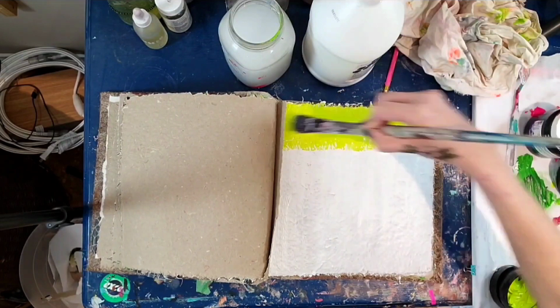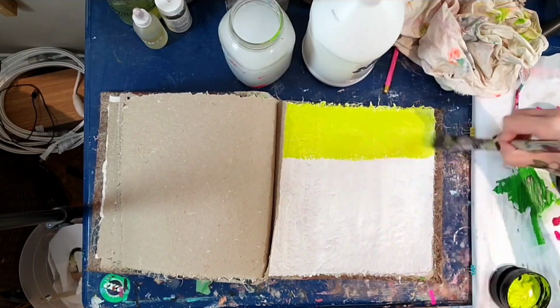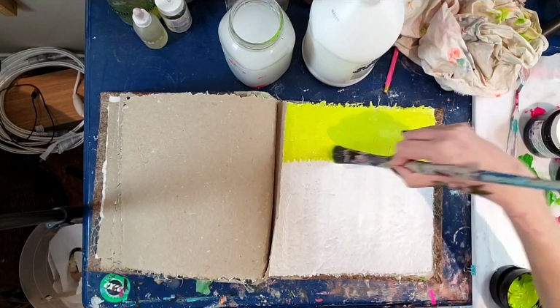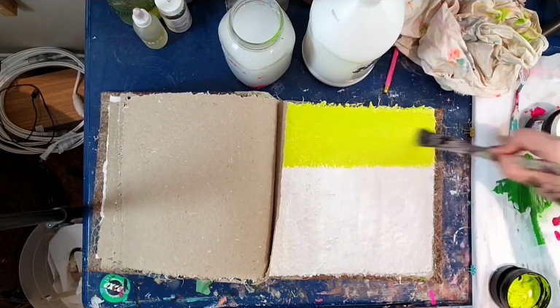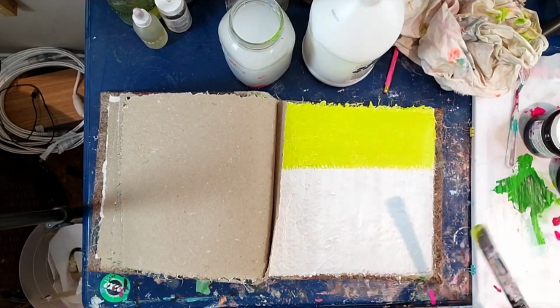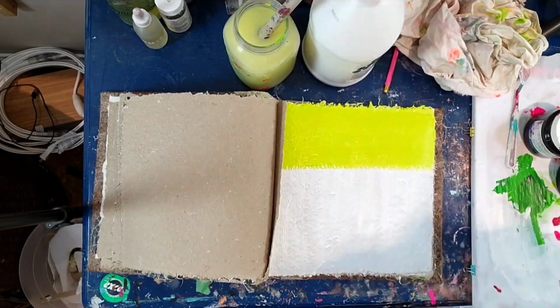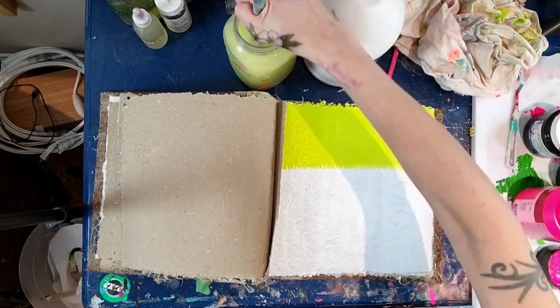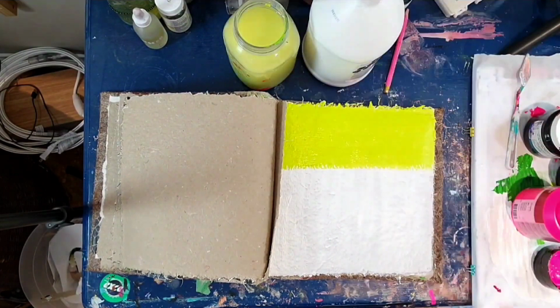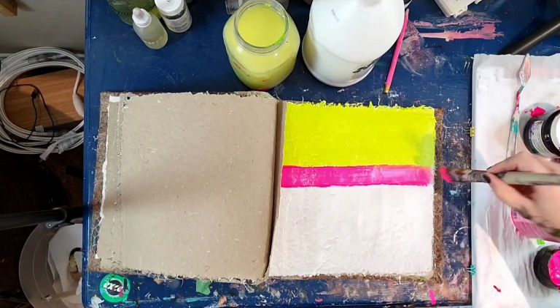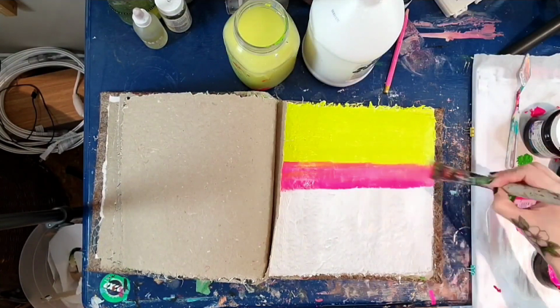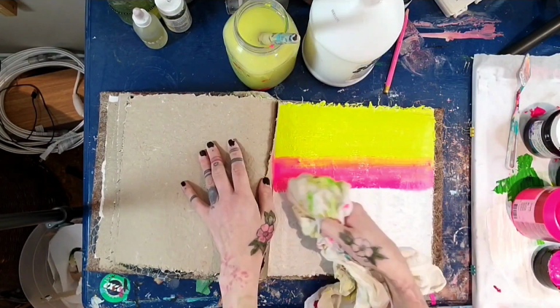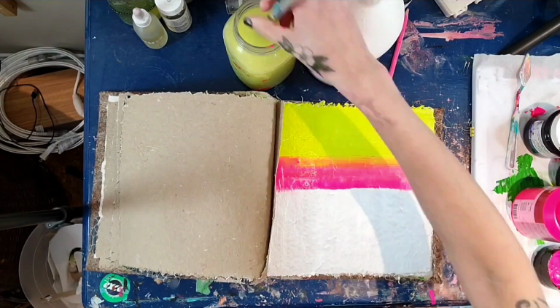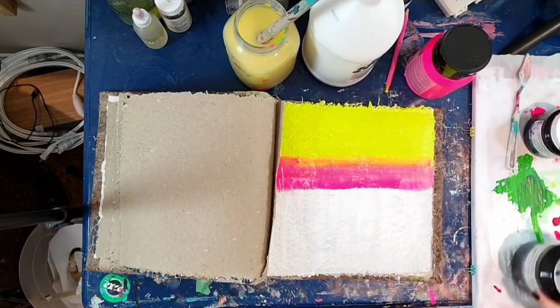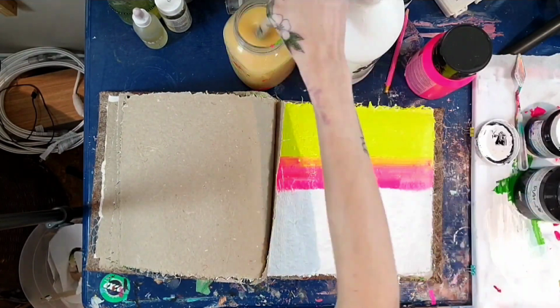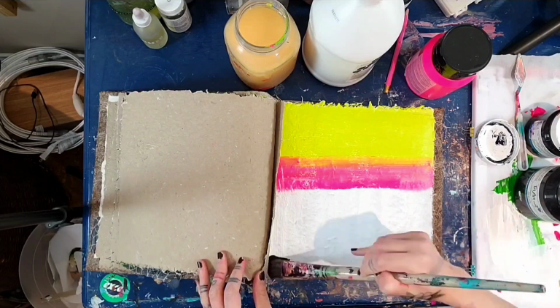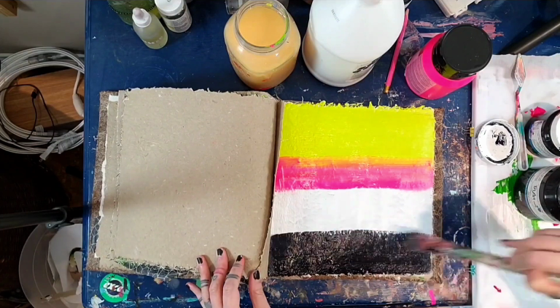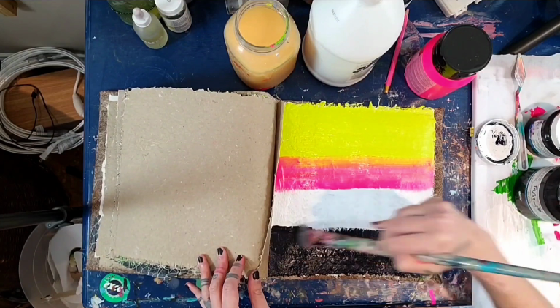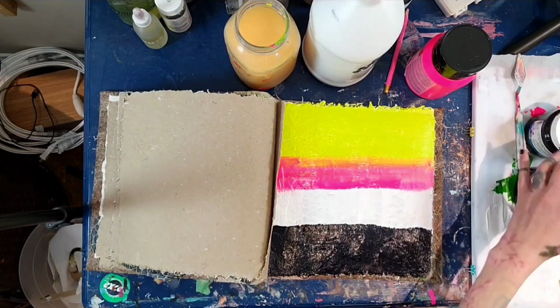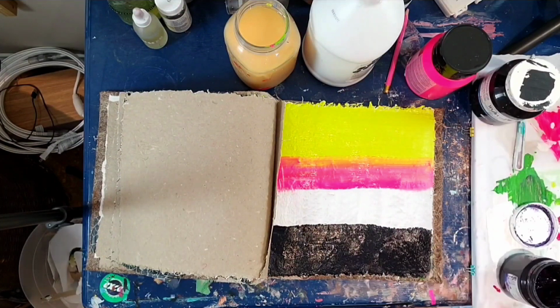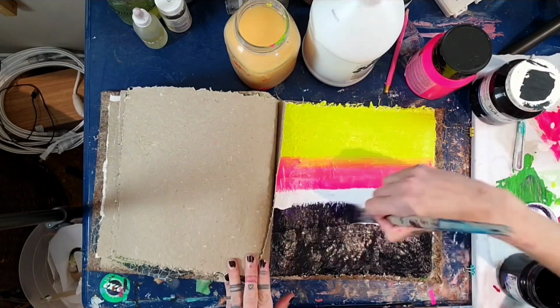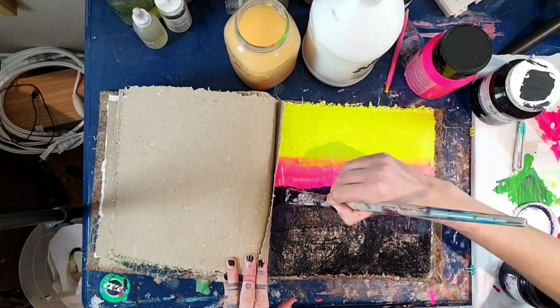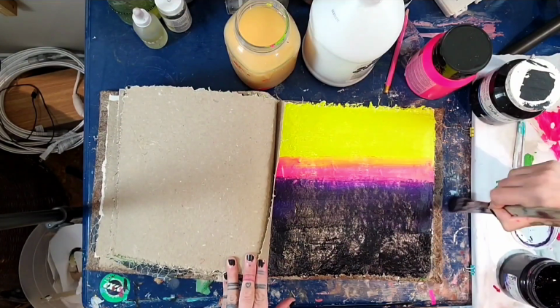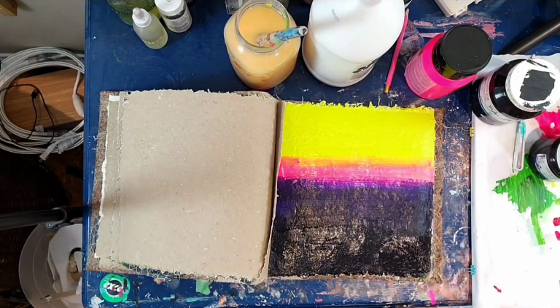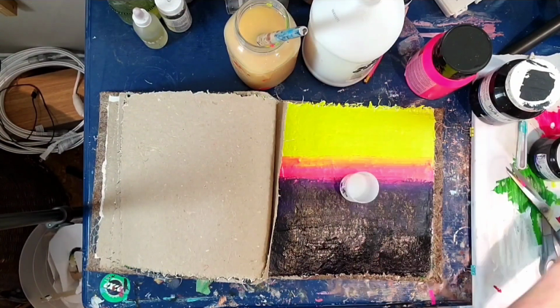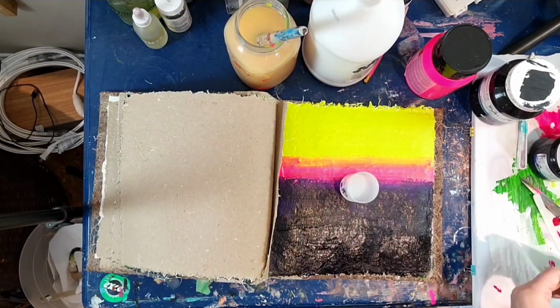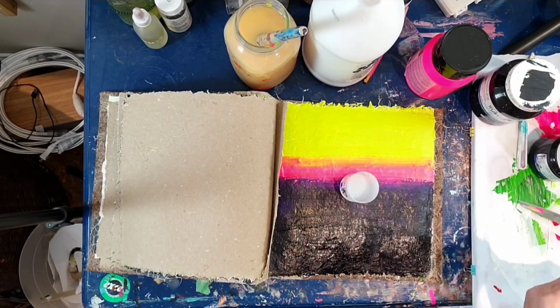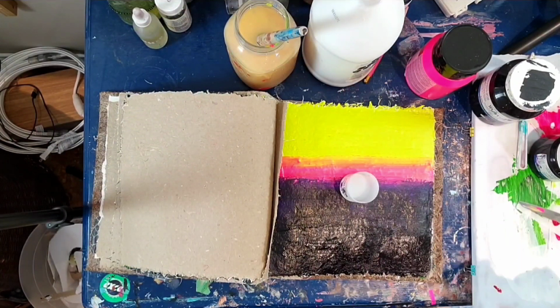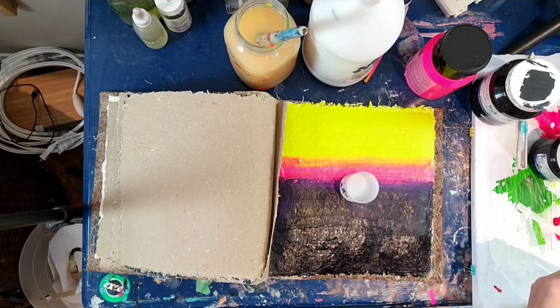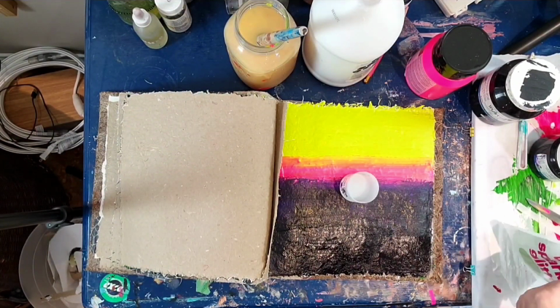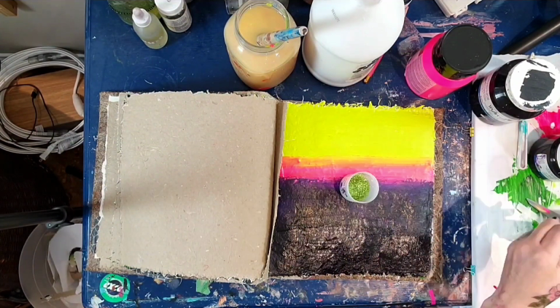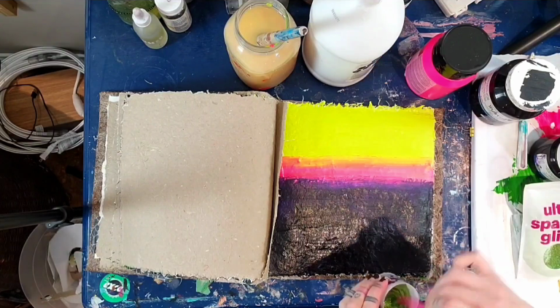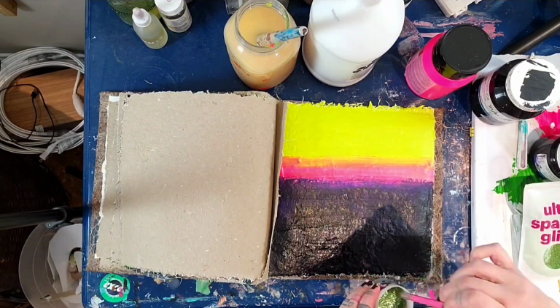Do prime your pages with gesso and do not paint both front and back of your journal pages or else they will adhere together. When I first started art journaling I learned that one the hard way.